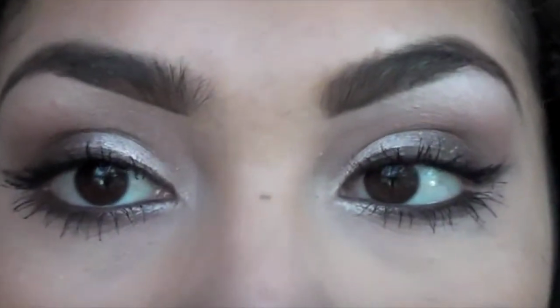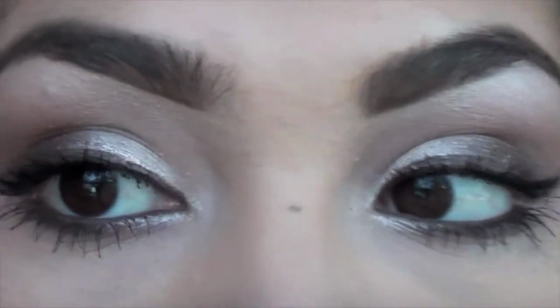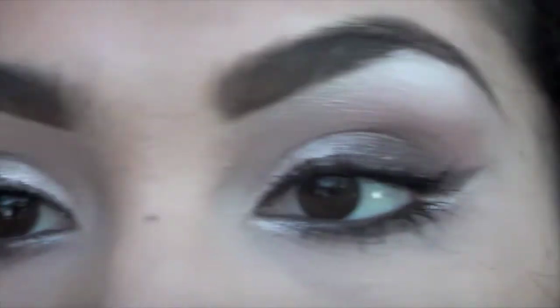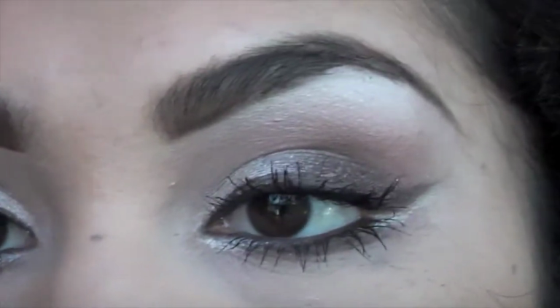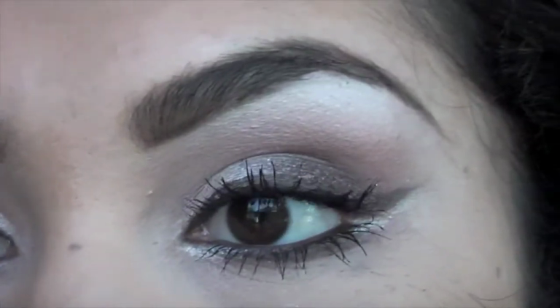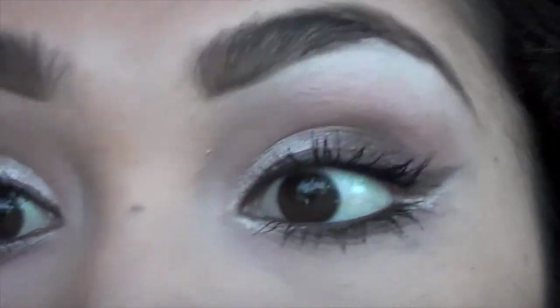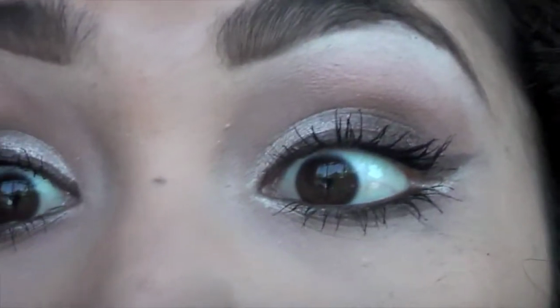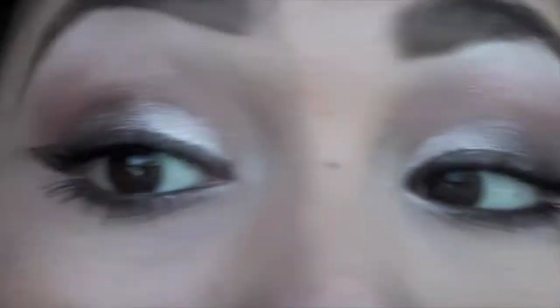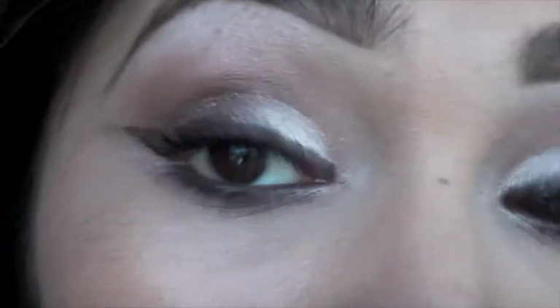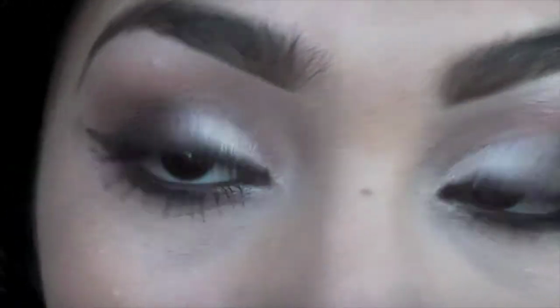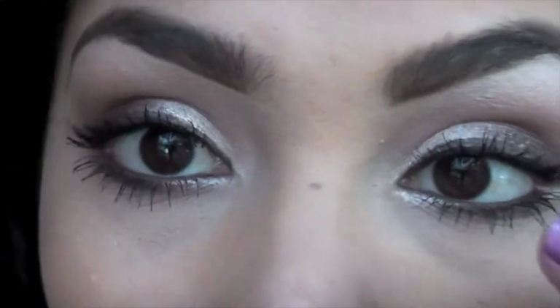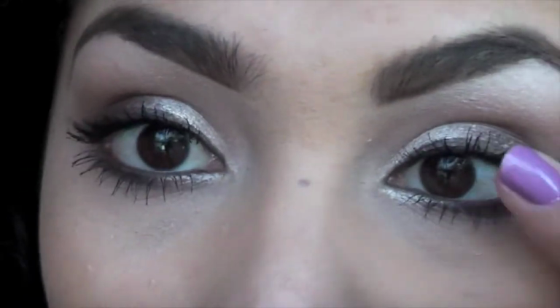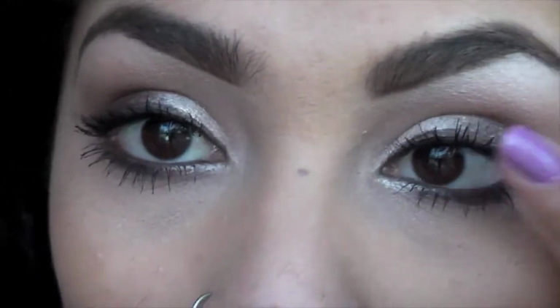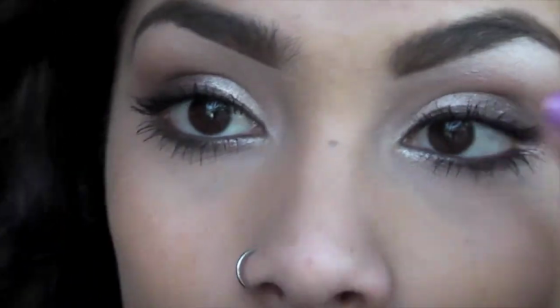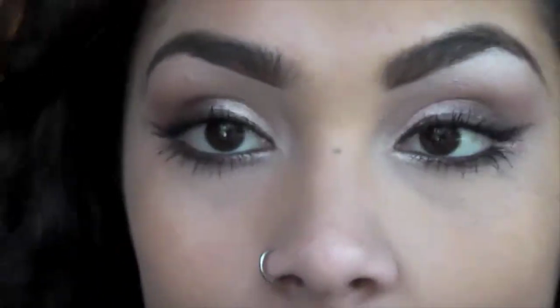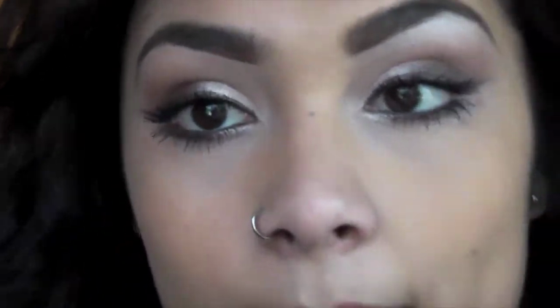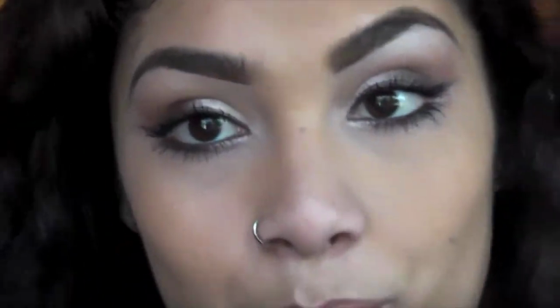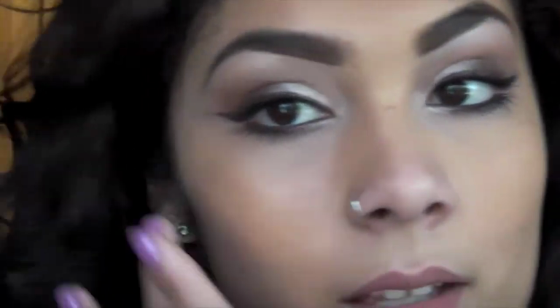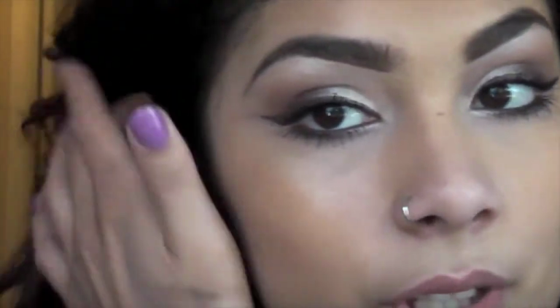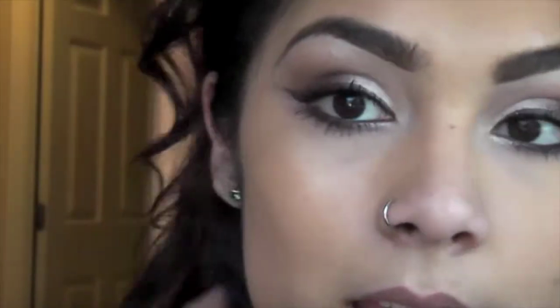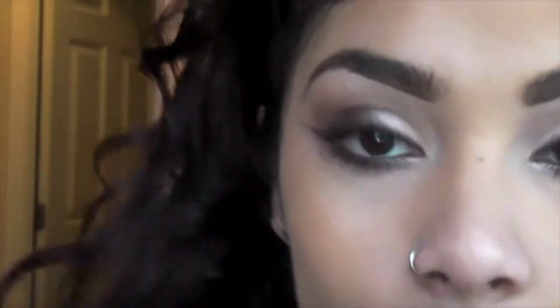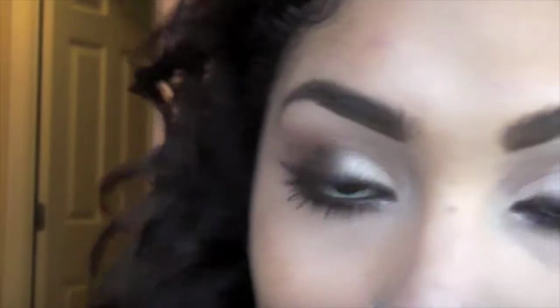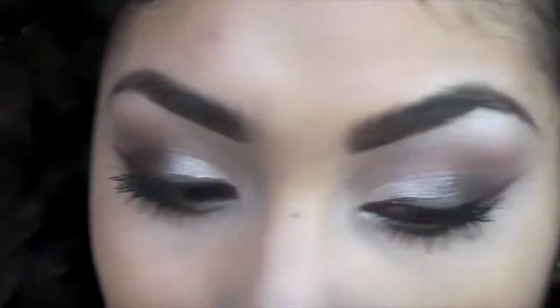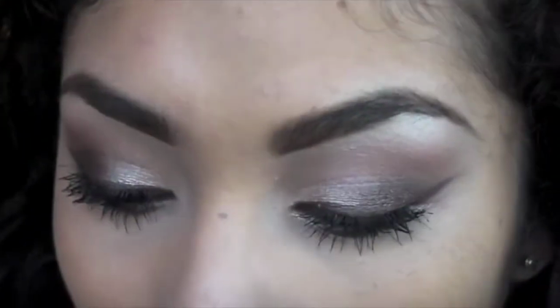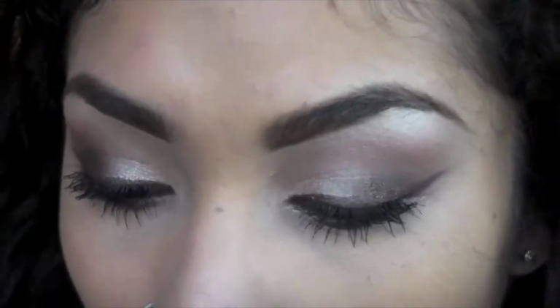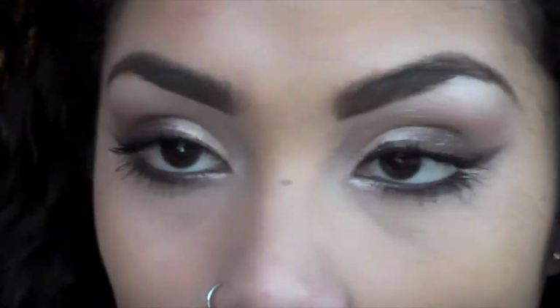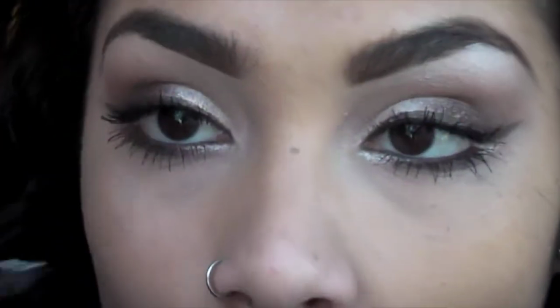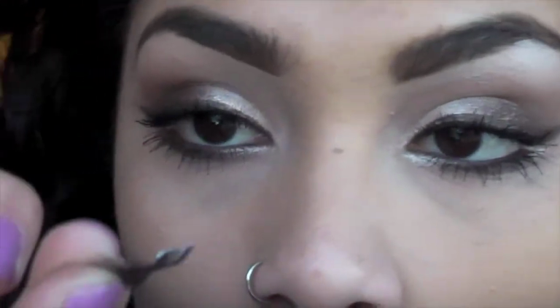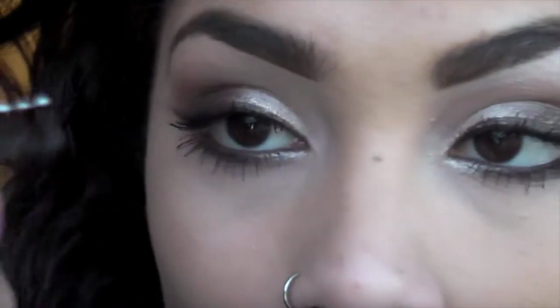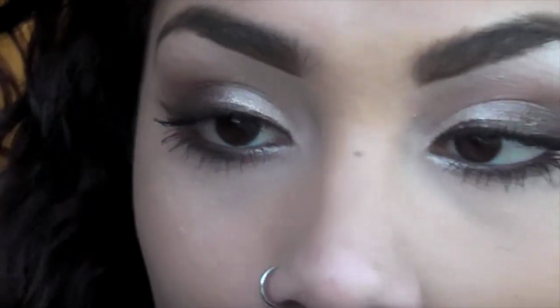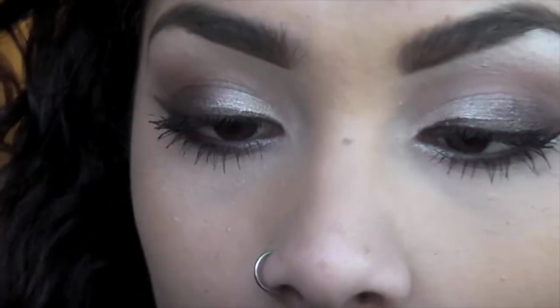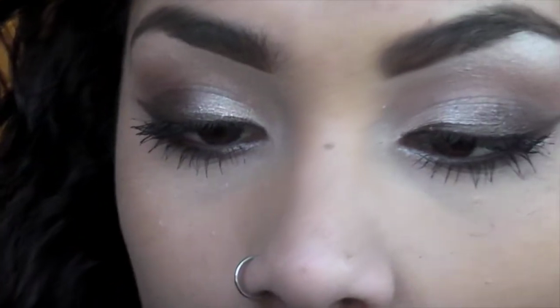This is what the look looks like with only mascara on — I haven't curled my lashes — so you can get an idea of what the eyes look like. But I'm going to go ahead and apply some lashes.